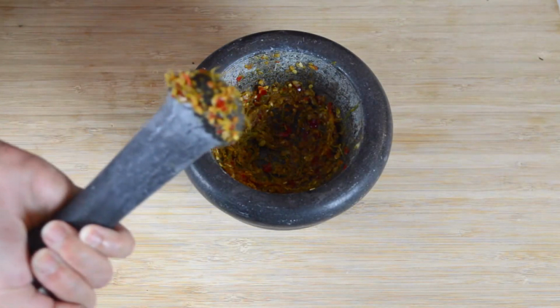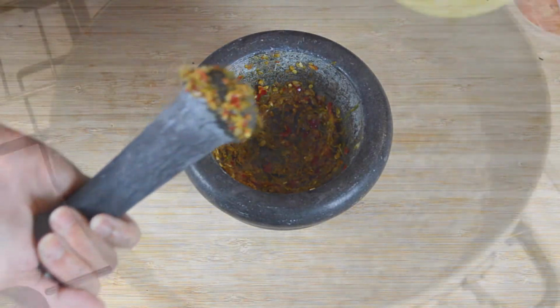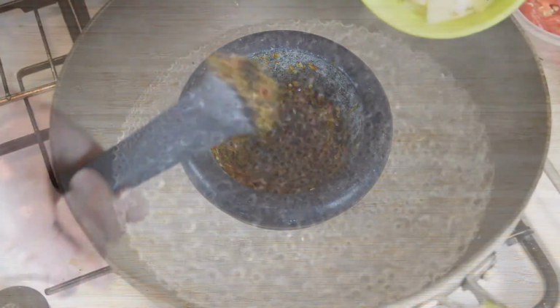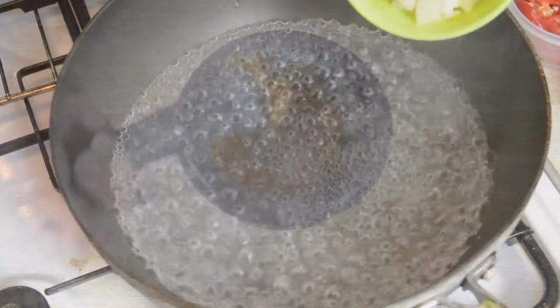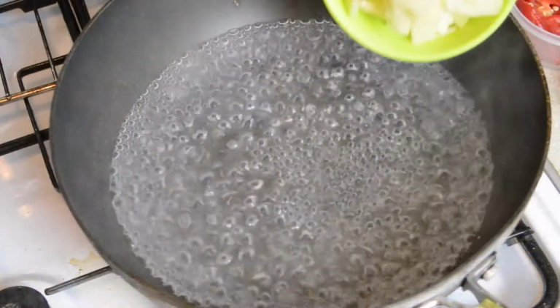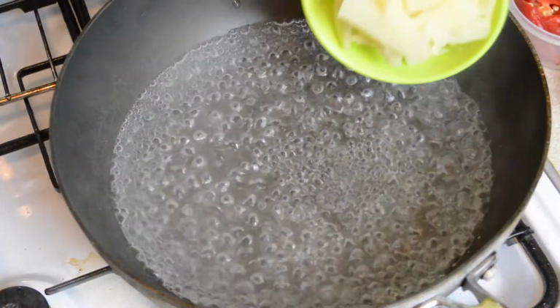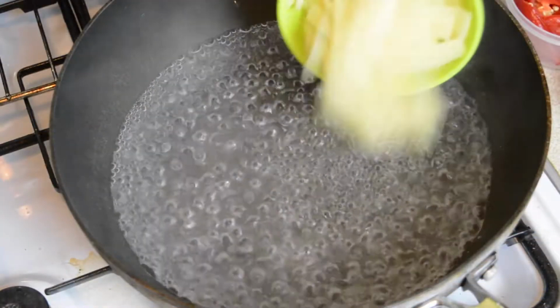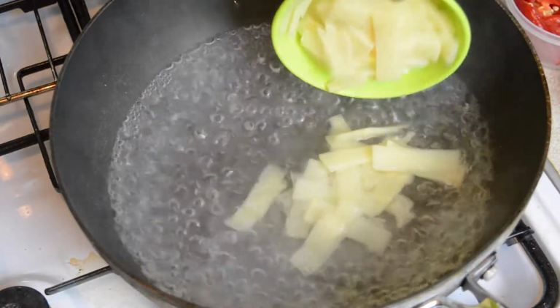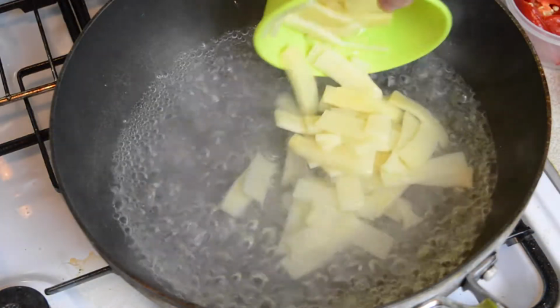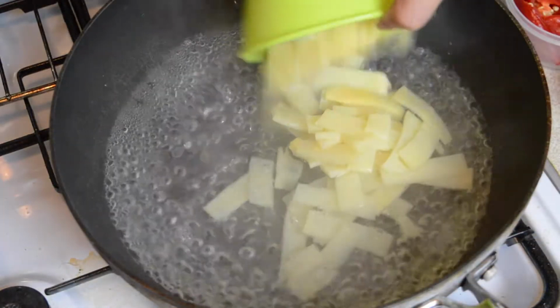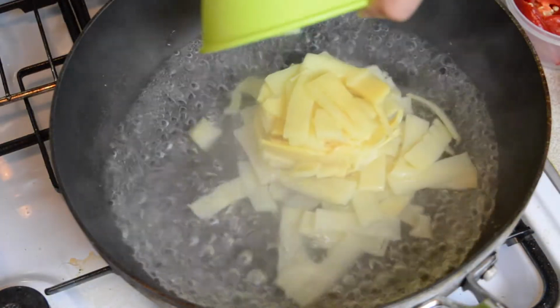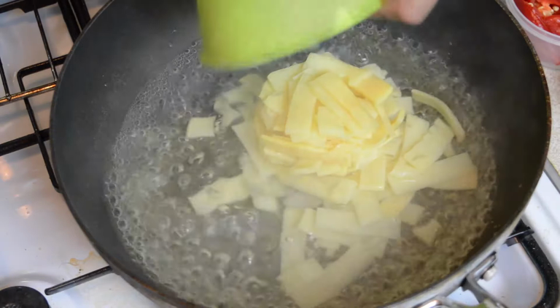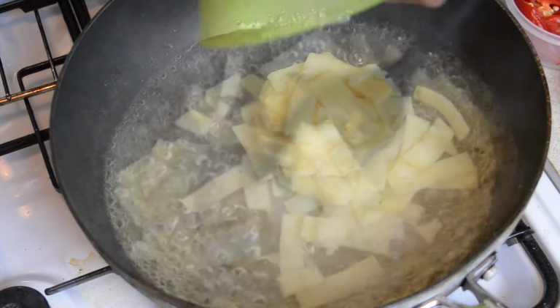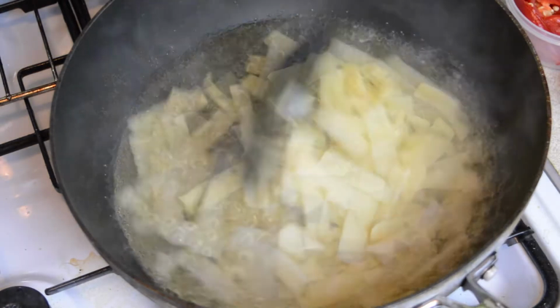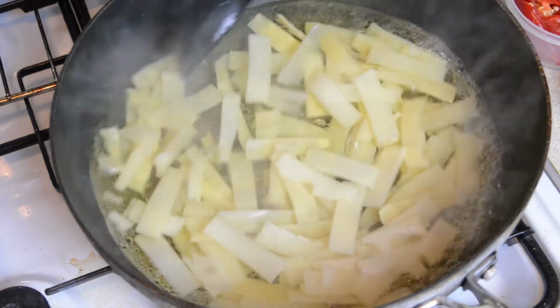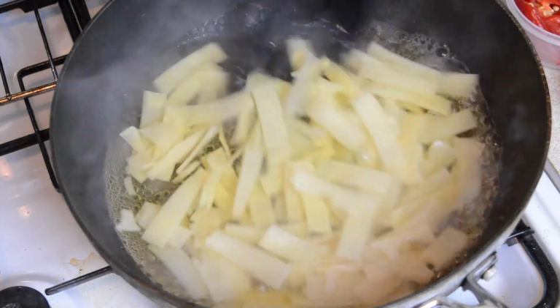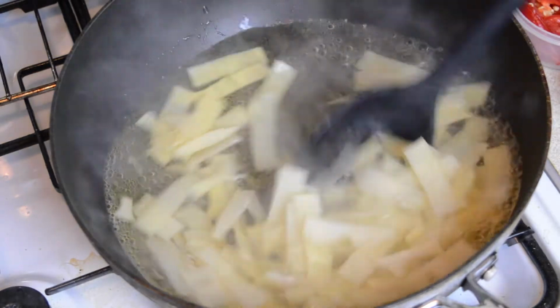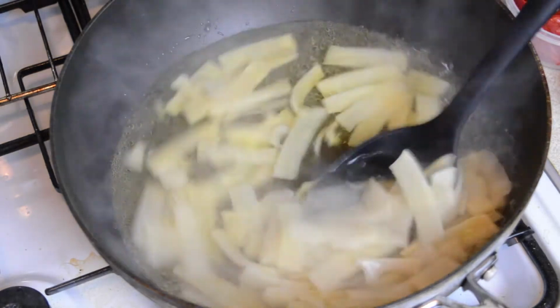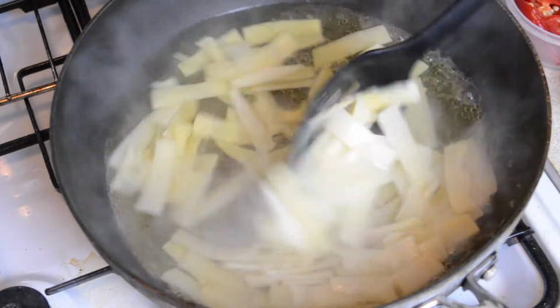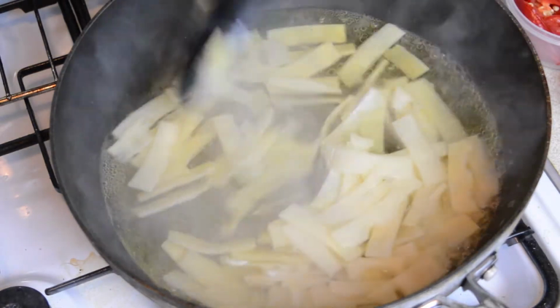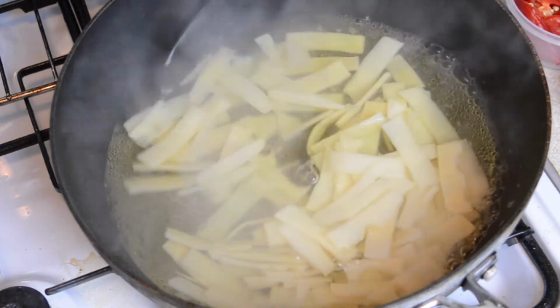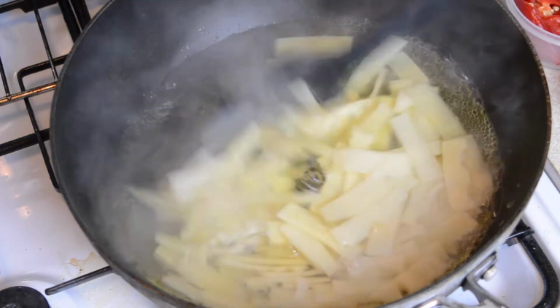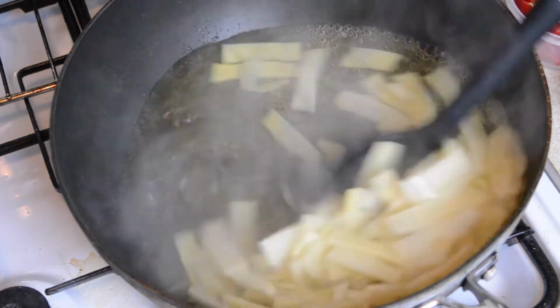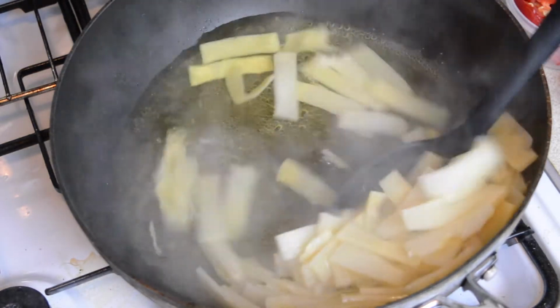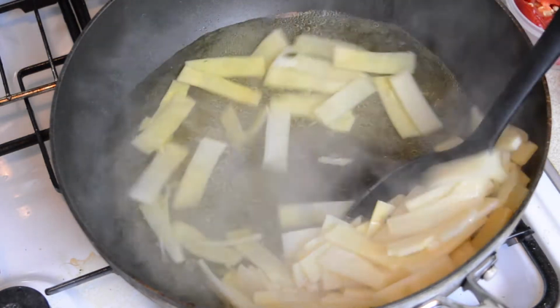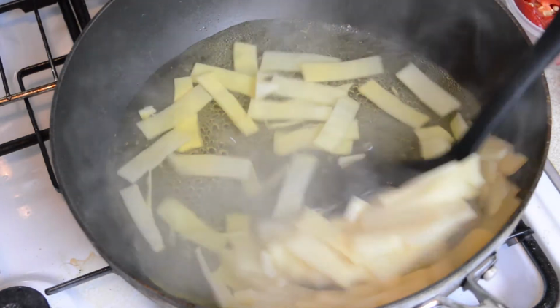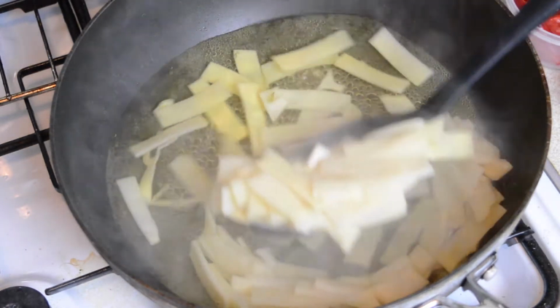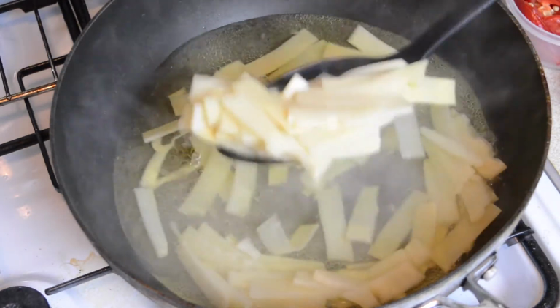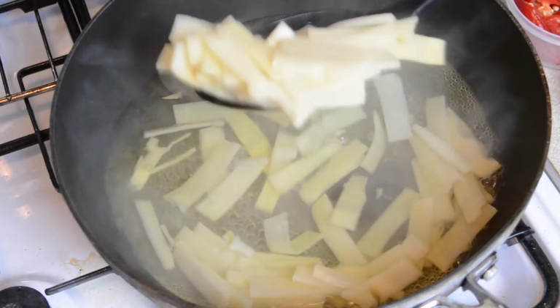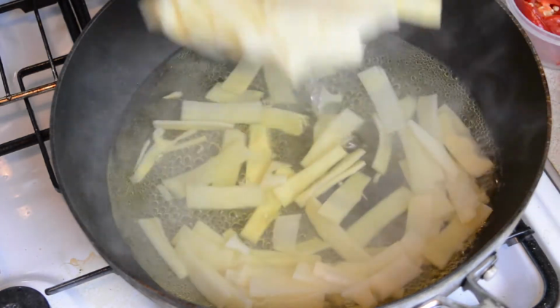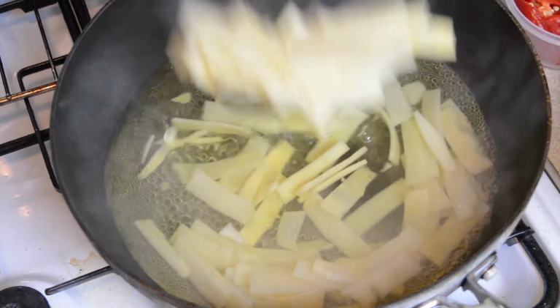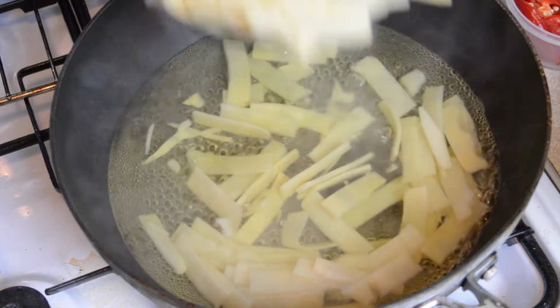Next bring some water to the boil, then boil 200 grams of canned sliced bamboo shoots for a couple of minutes. Drain the bamboo and set aside.